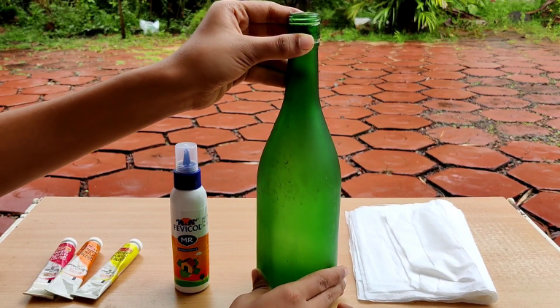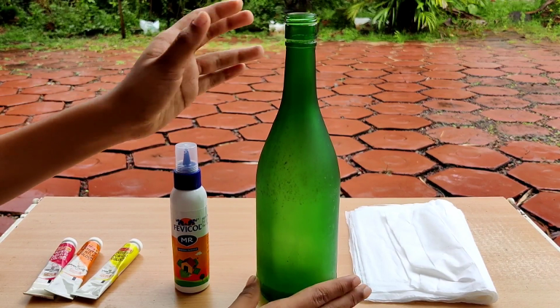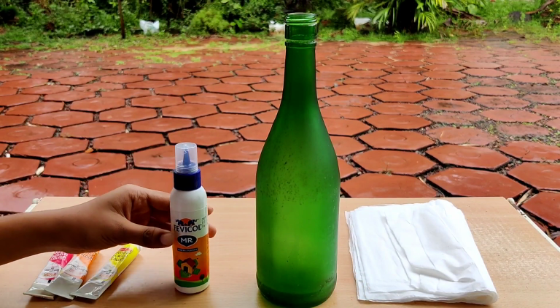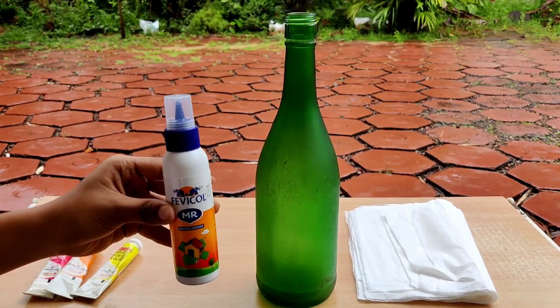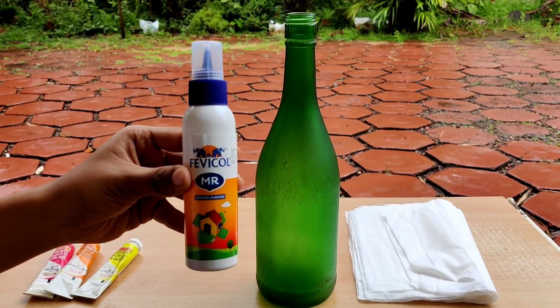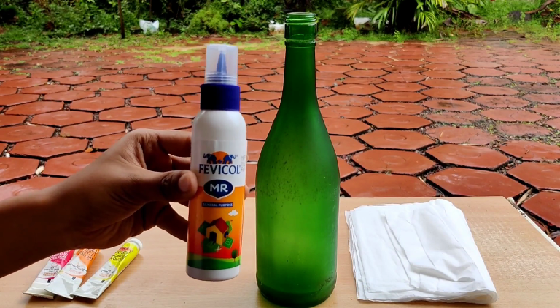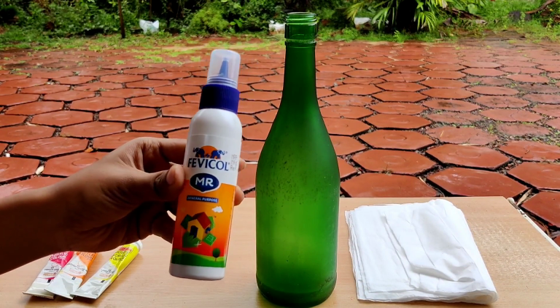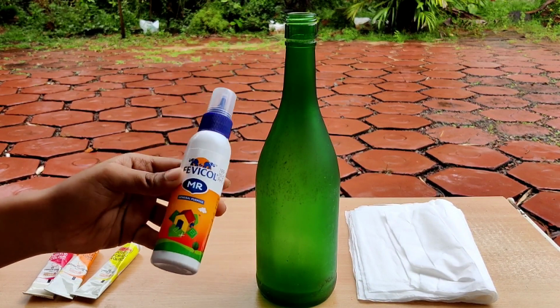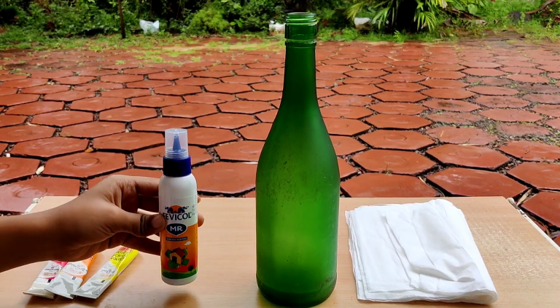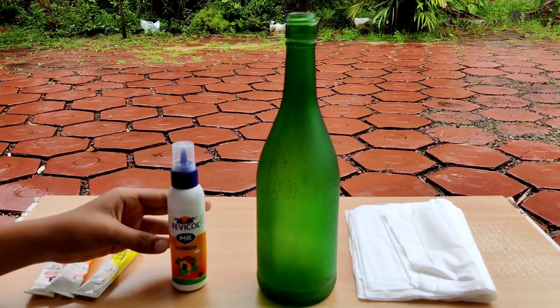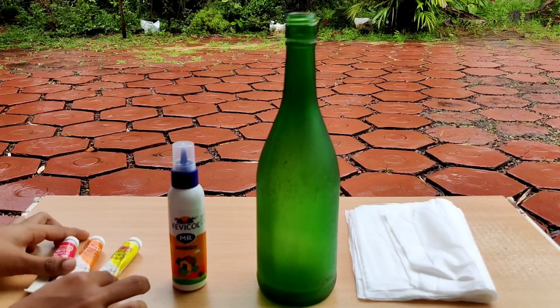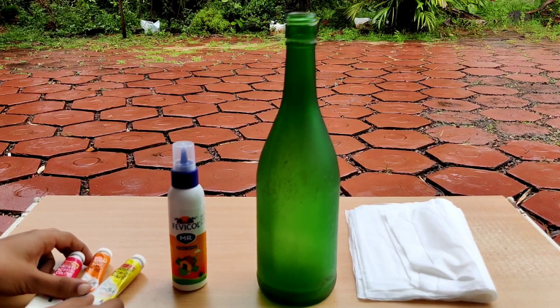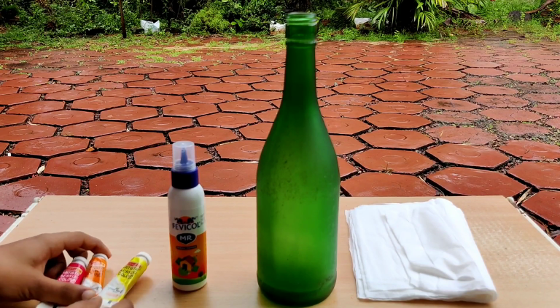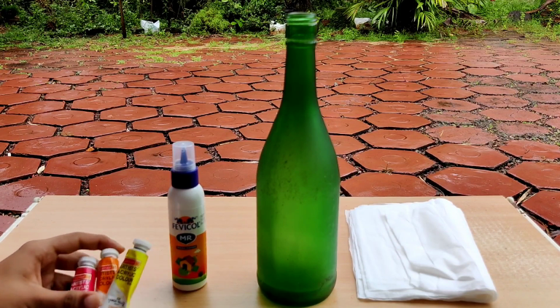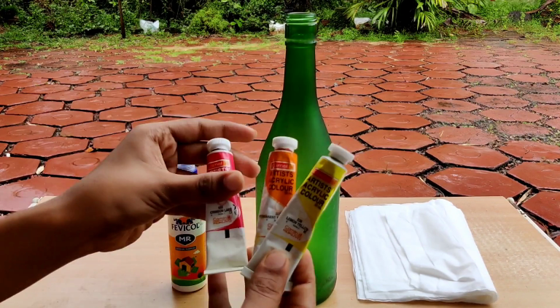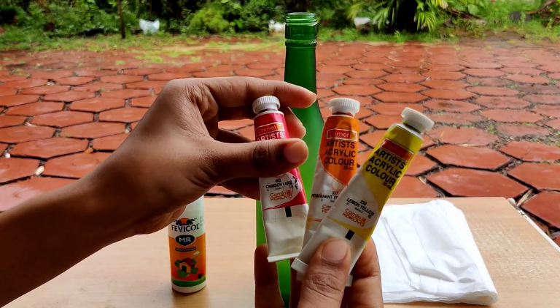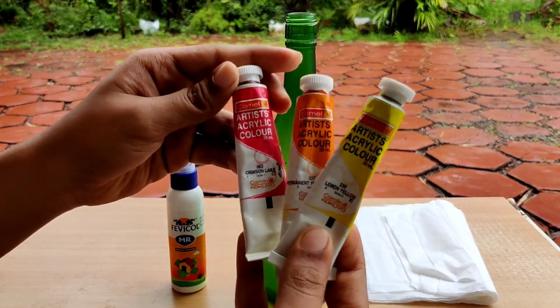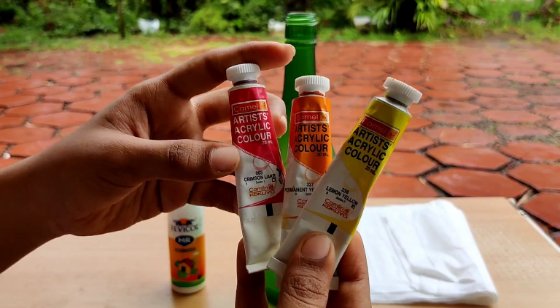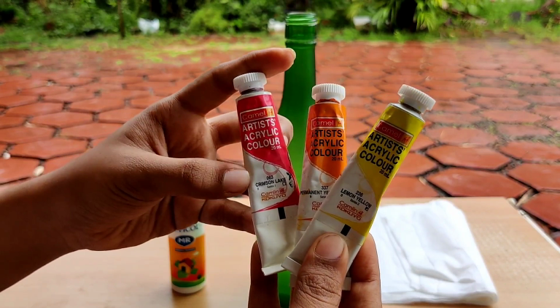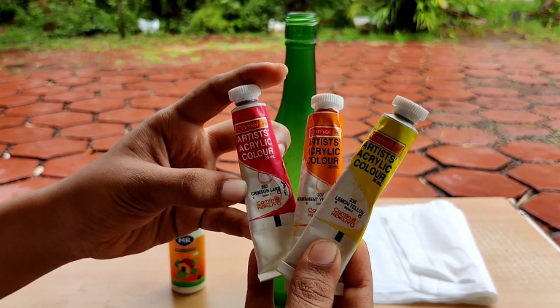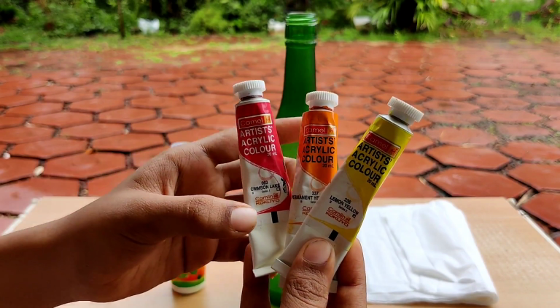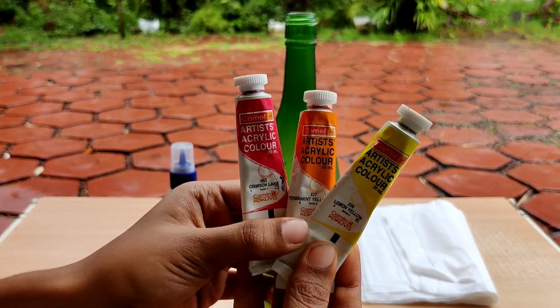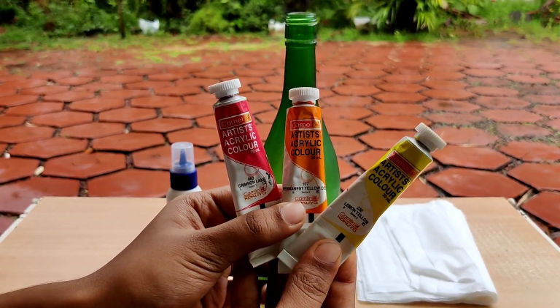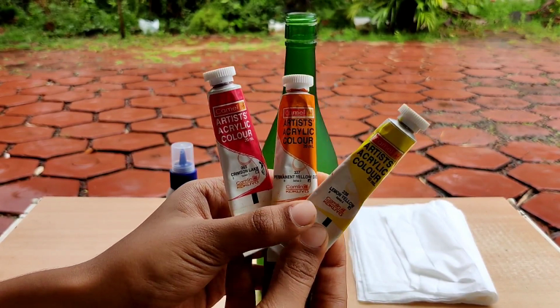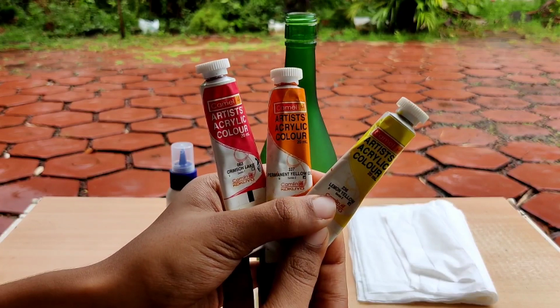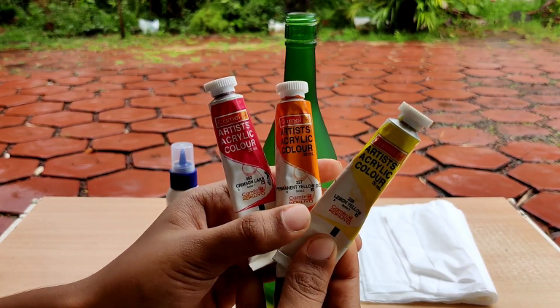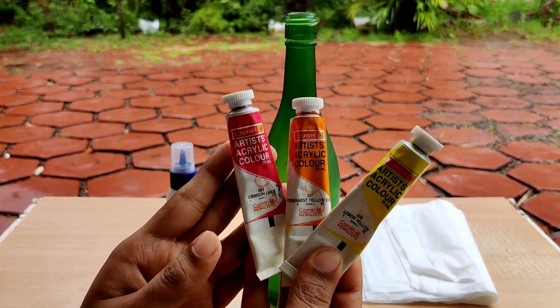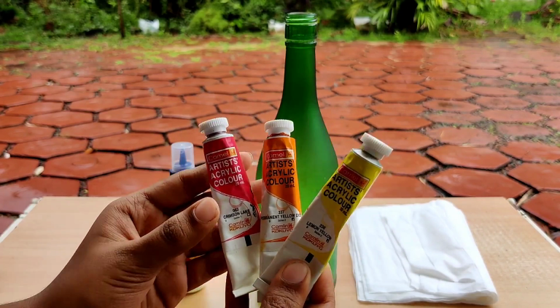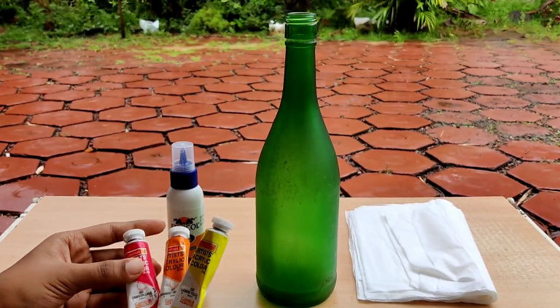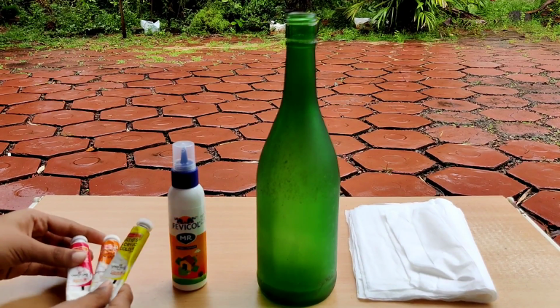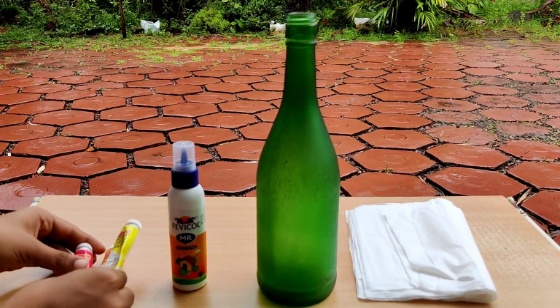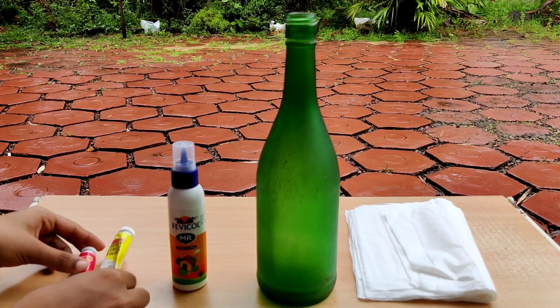We have 3 colors. I use crimson, permanent yellow, and lemon yellow. We can use this as well.